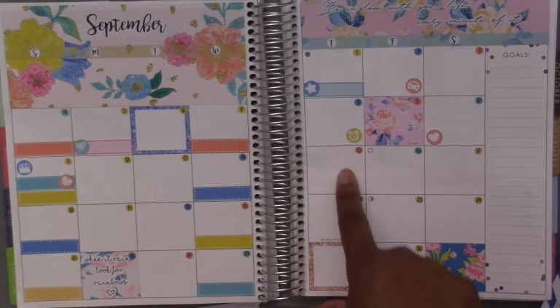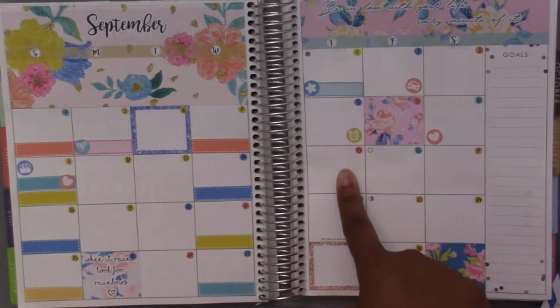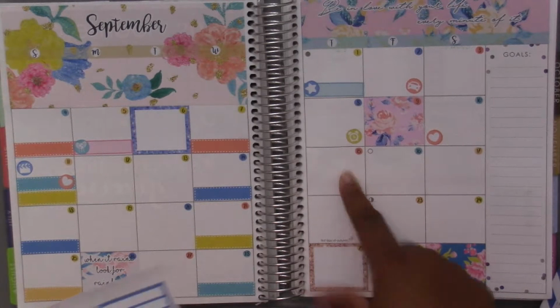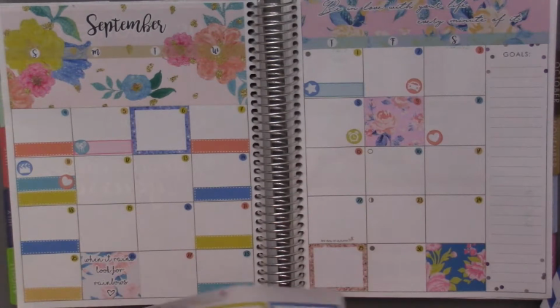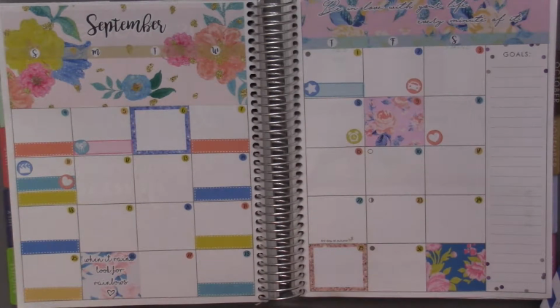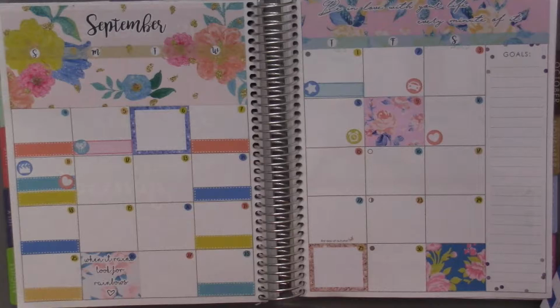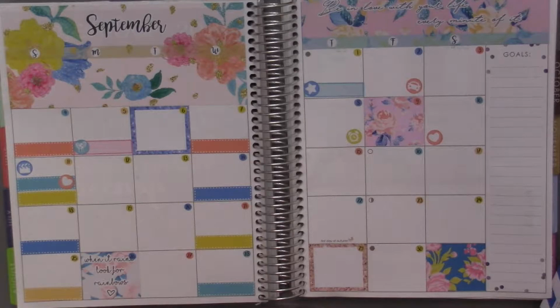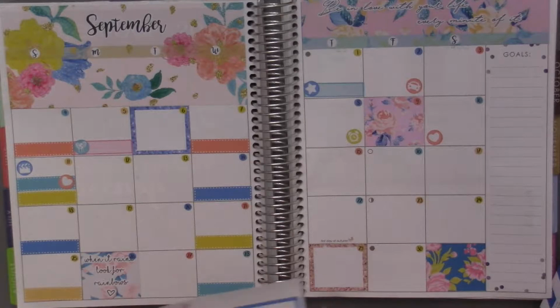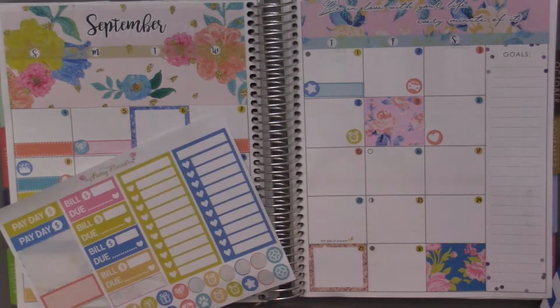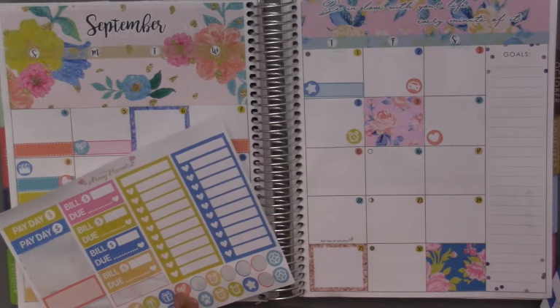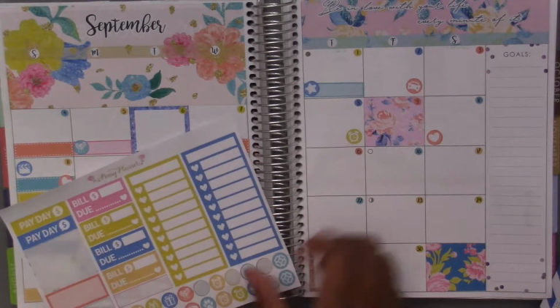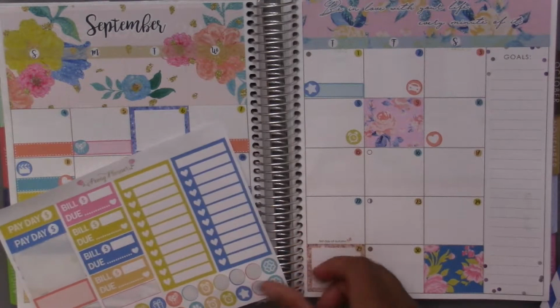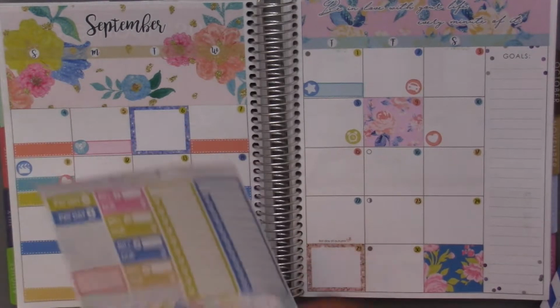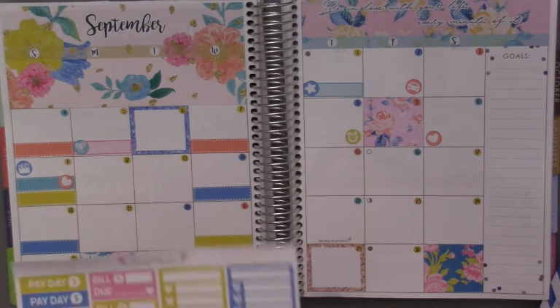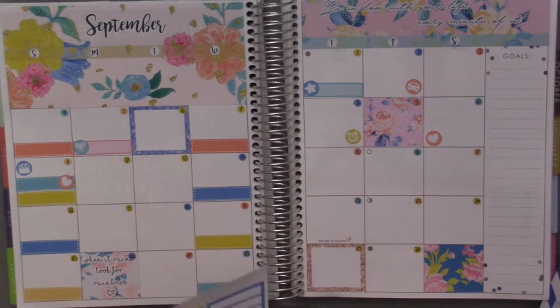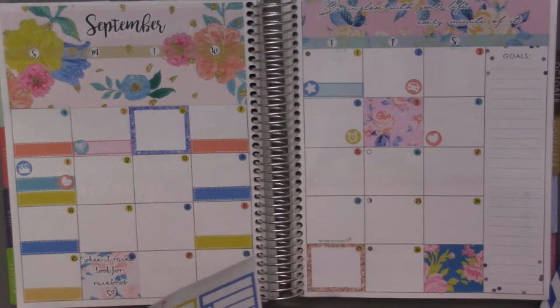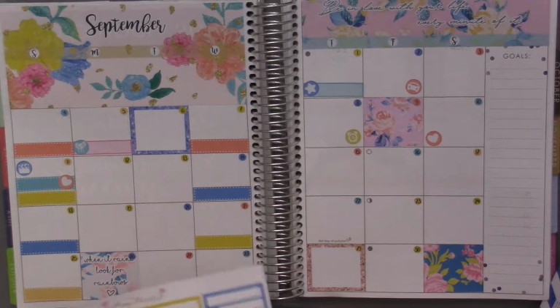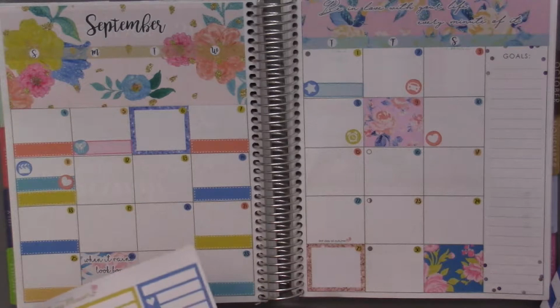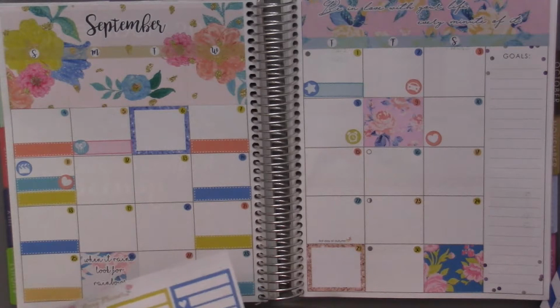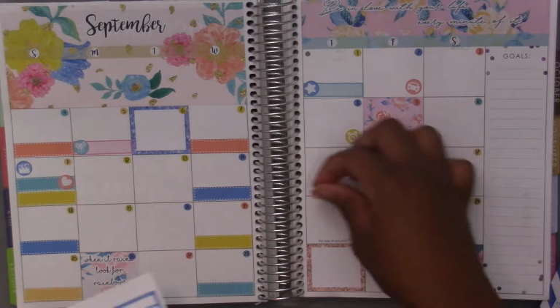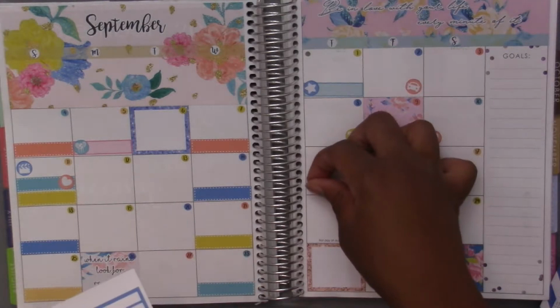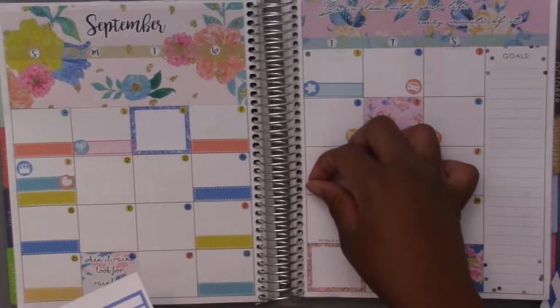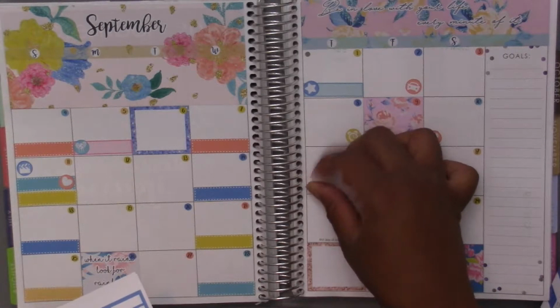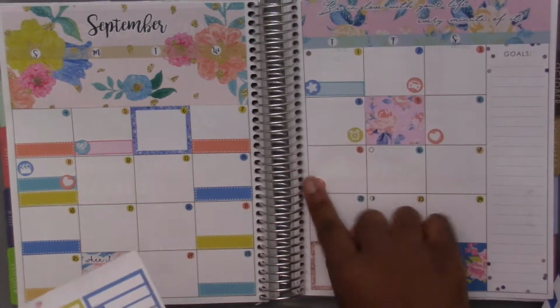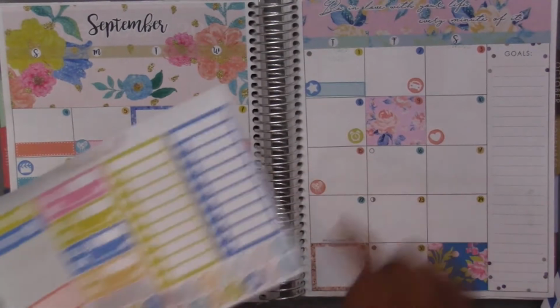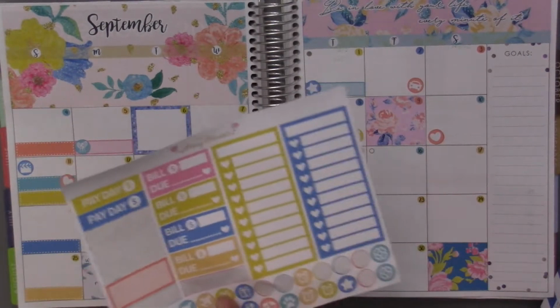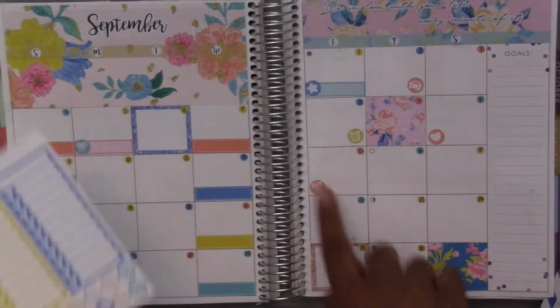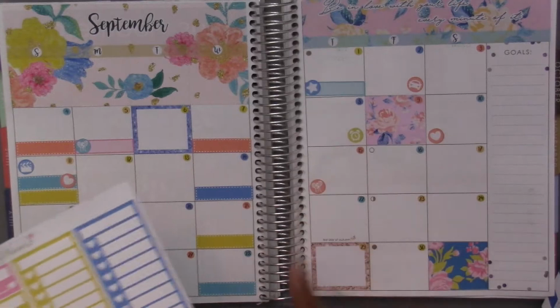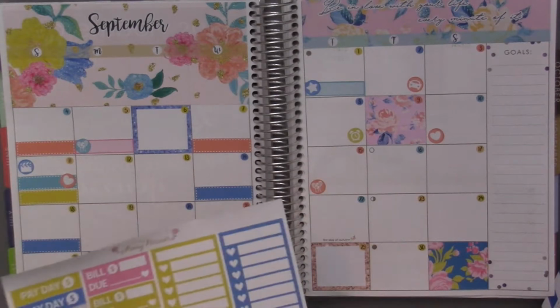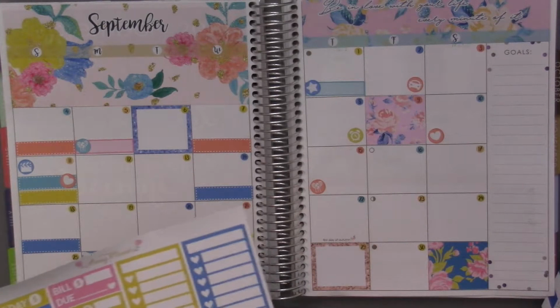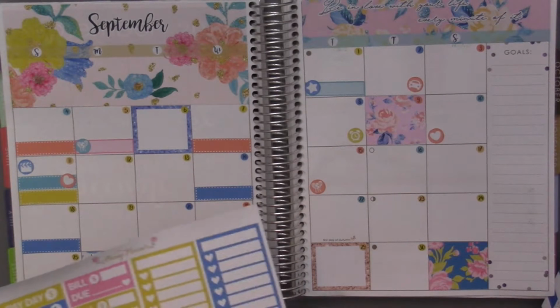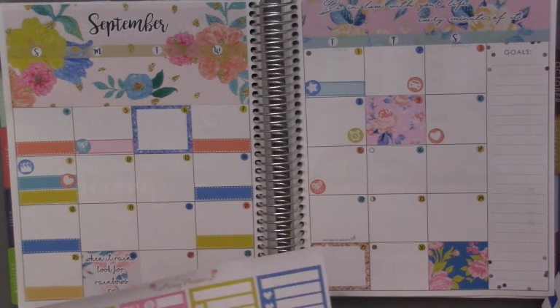The fifteenth was the Mid-Autumn Festival. I'll use the balloons again to mark it as a holiday, because I think there are only two birthdays I want to mark and there are two little present stickers on here. So I'll use the presents for birthdays instead of using the balloons.